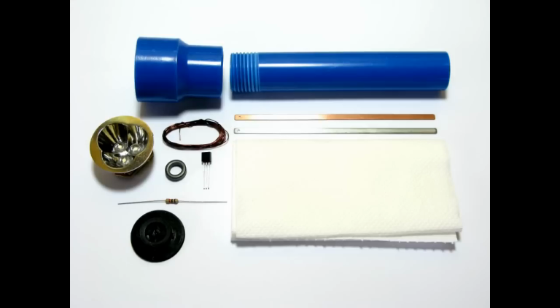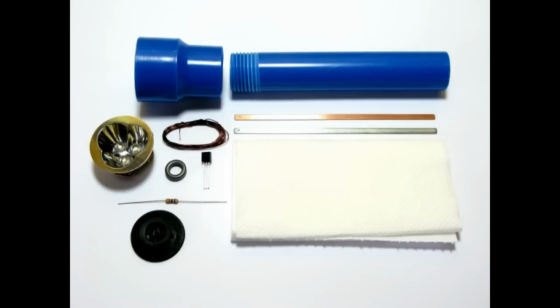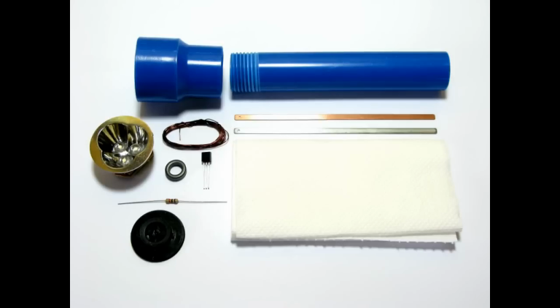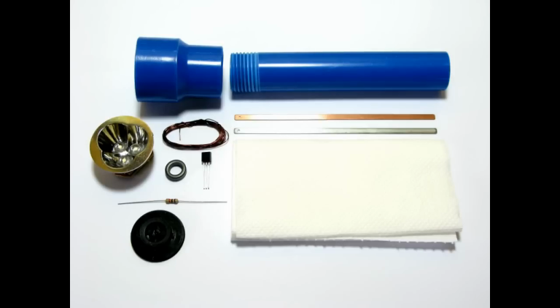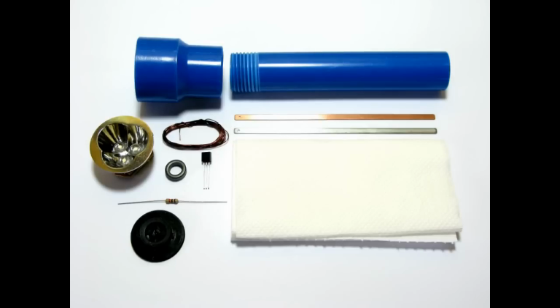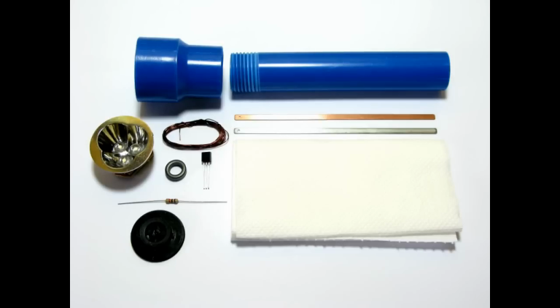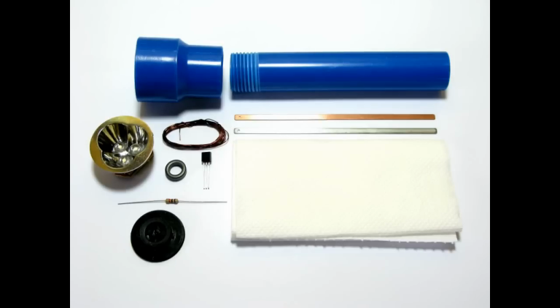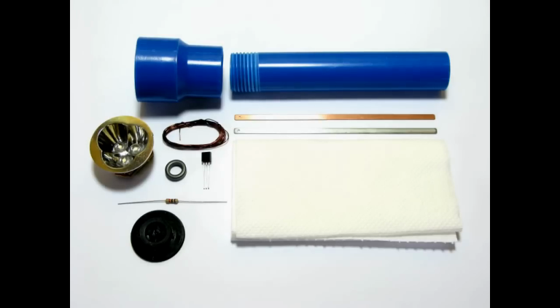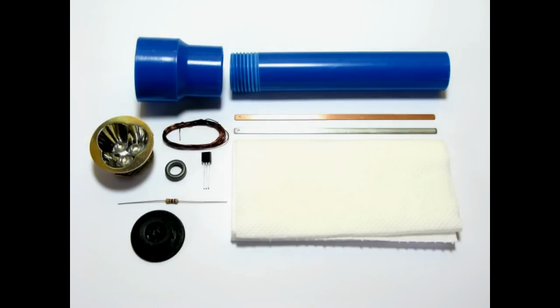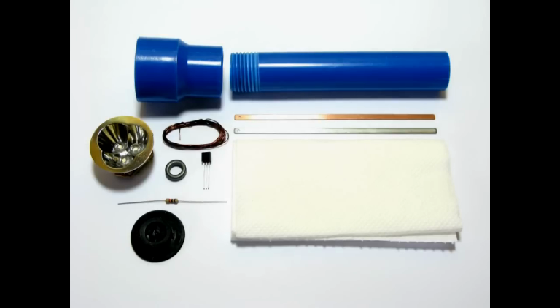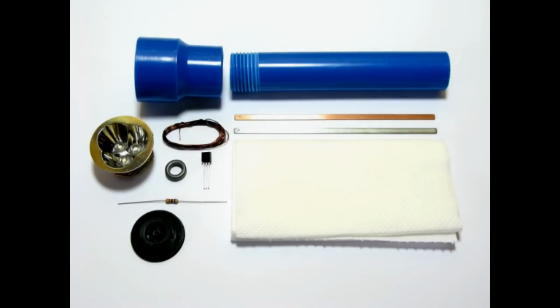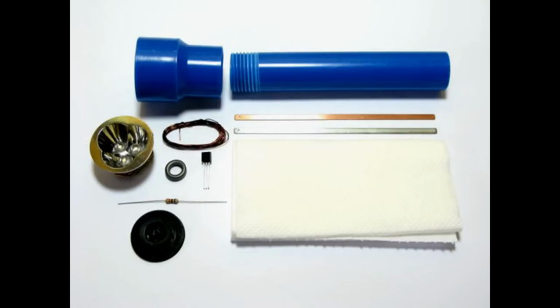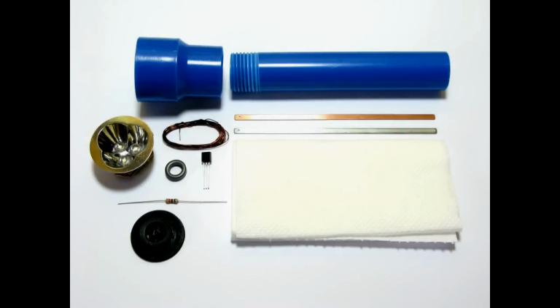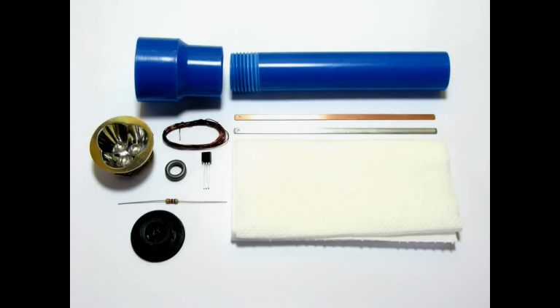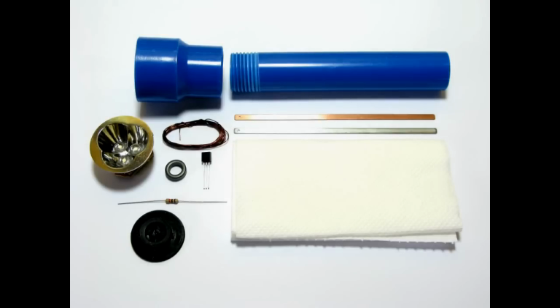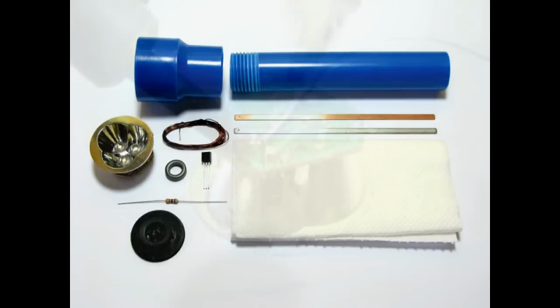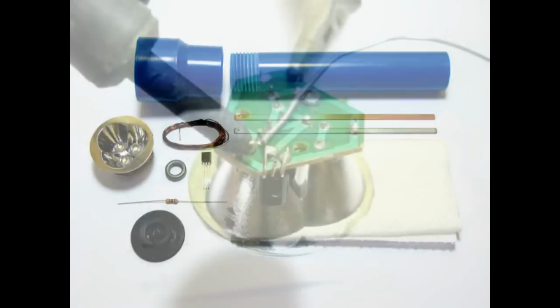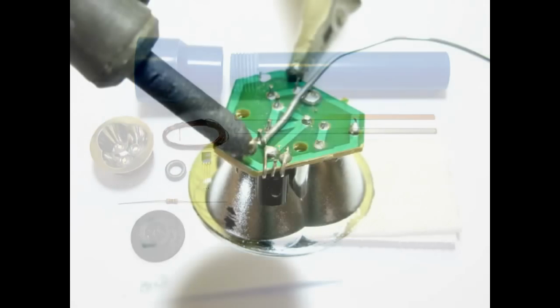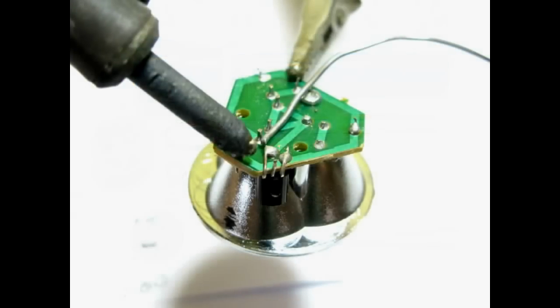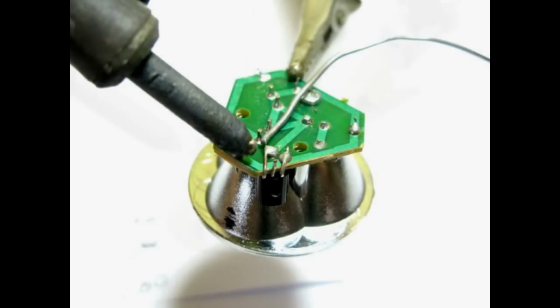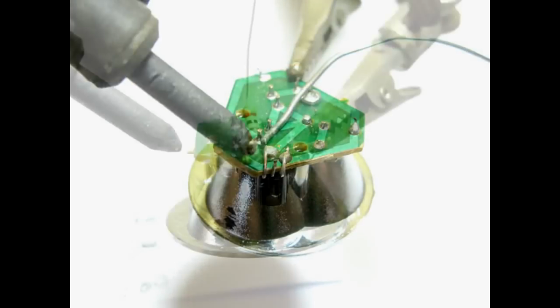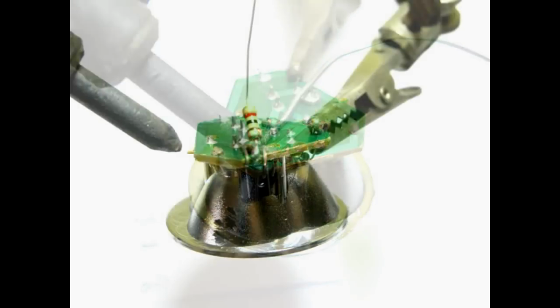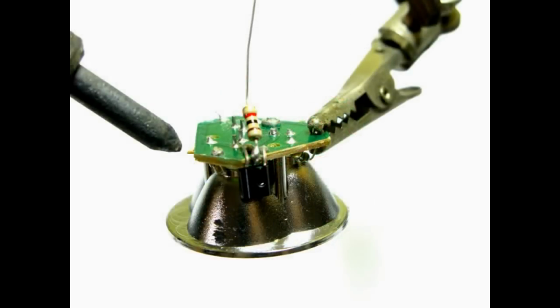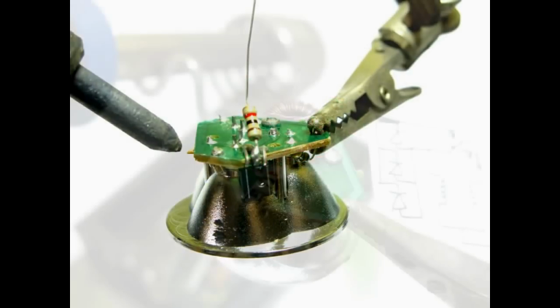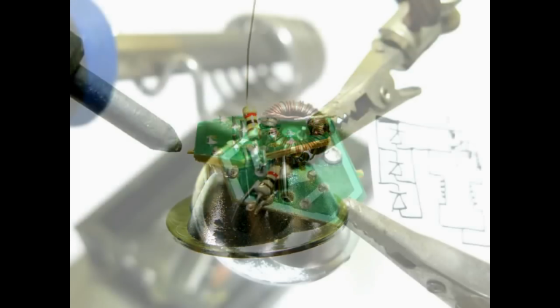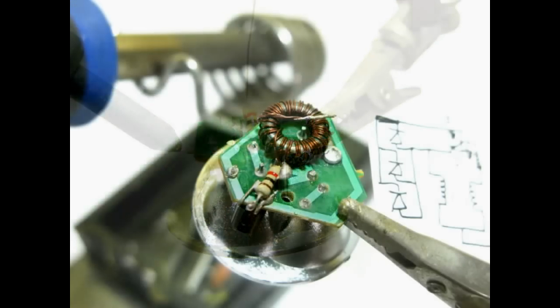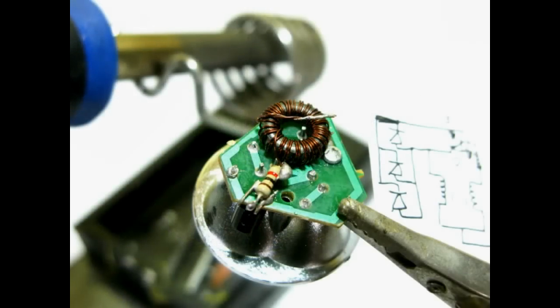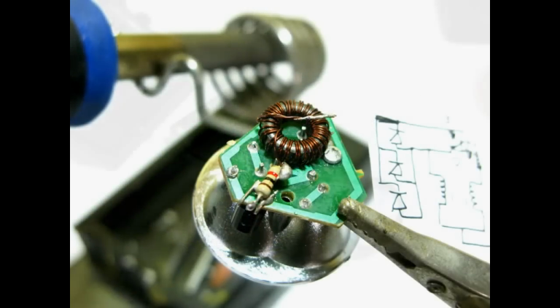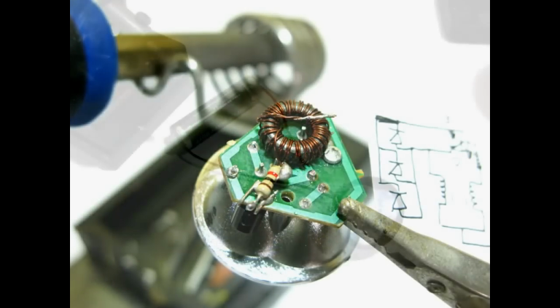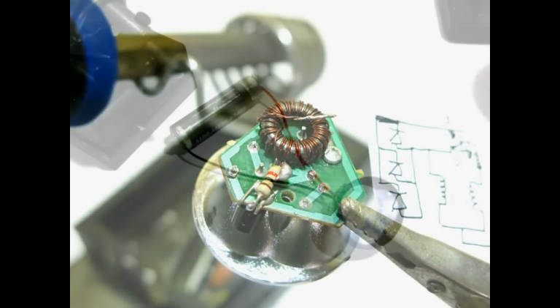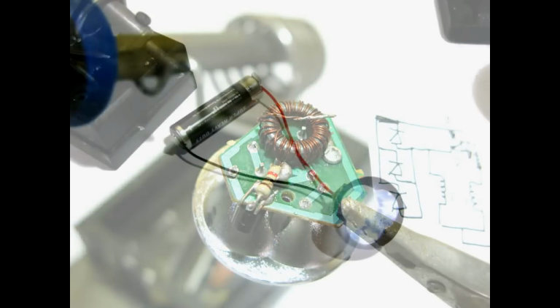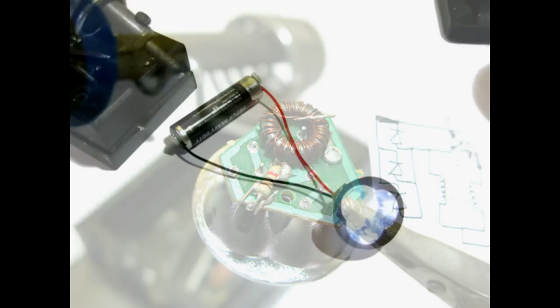For this project, you'll need PVC pipes, LEDs, and parts for the jewel thief. A jewel thief is an inverter circuit that helps an LED run at low voltages.